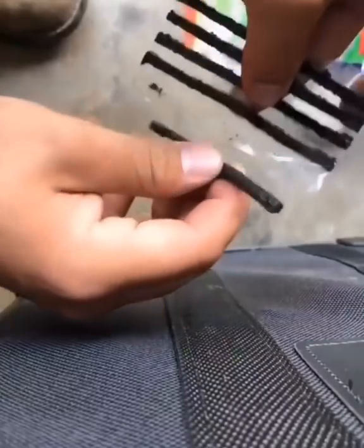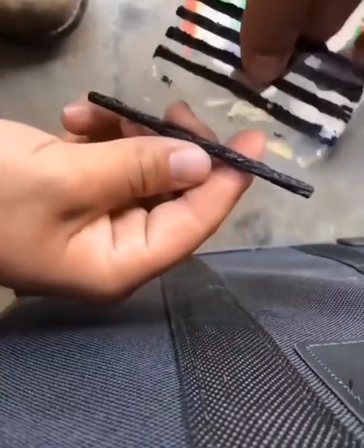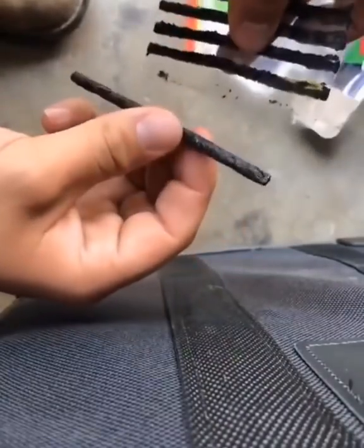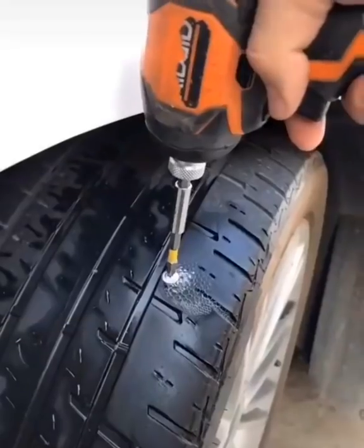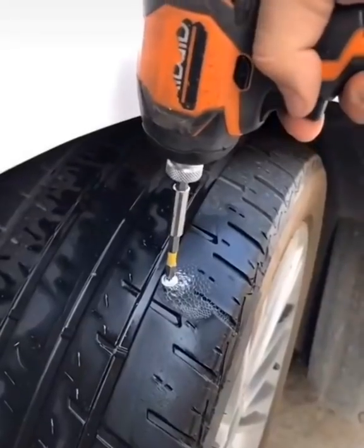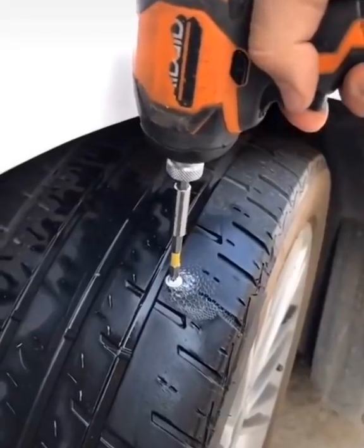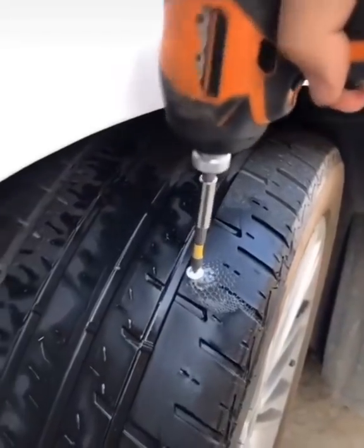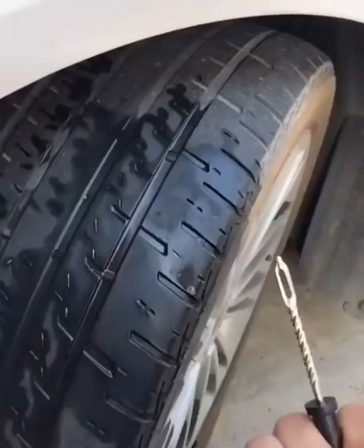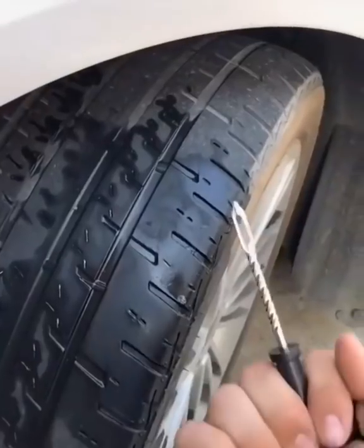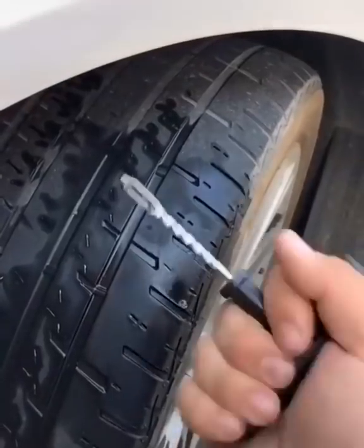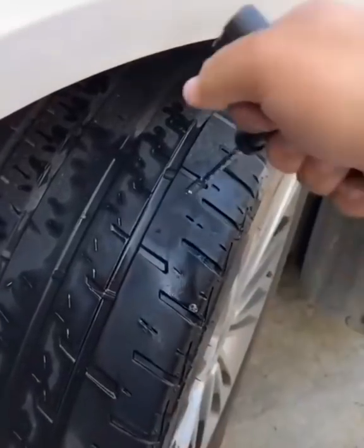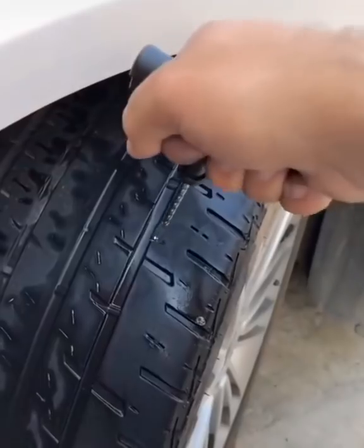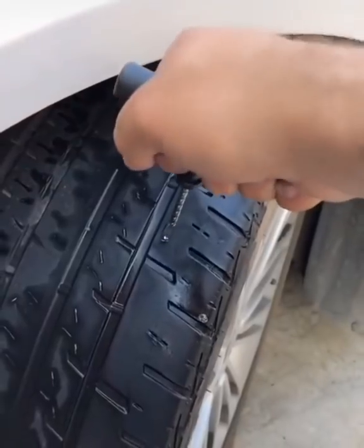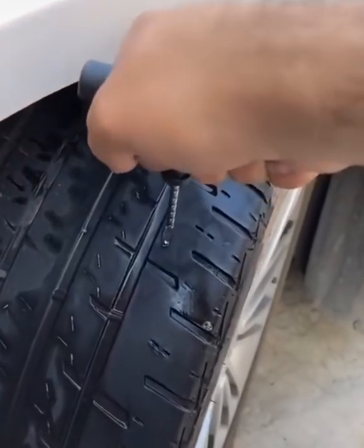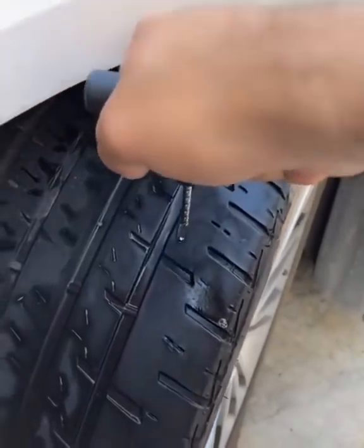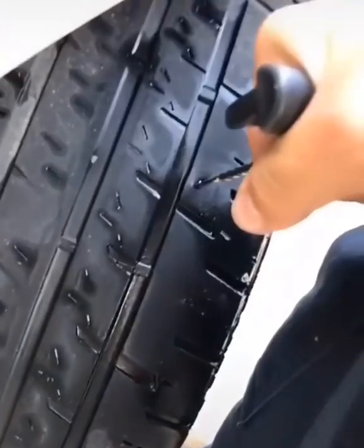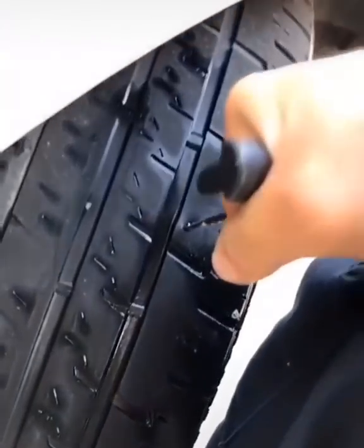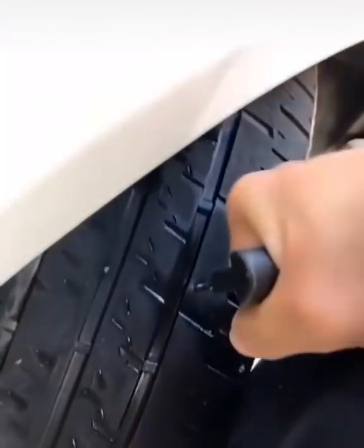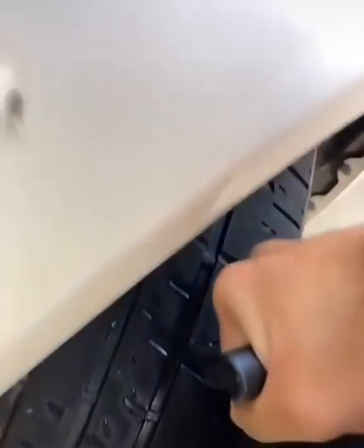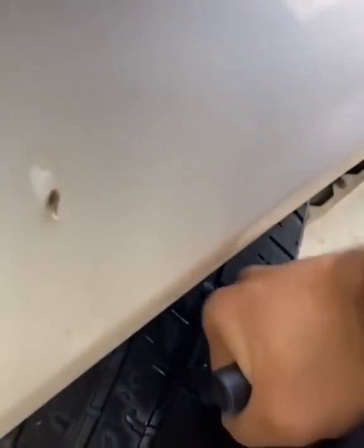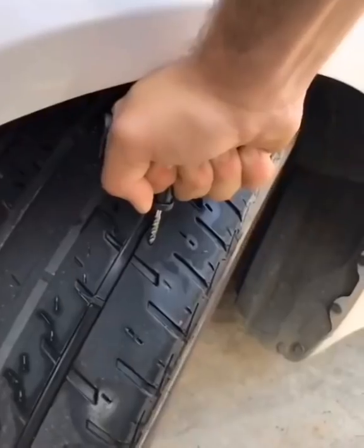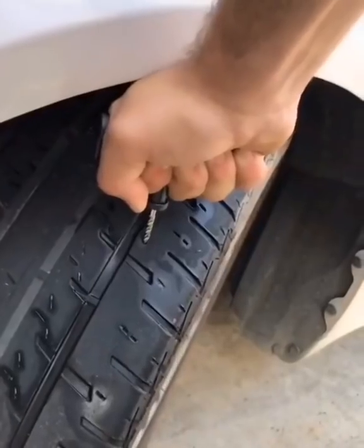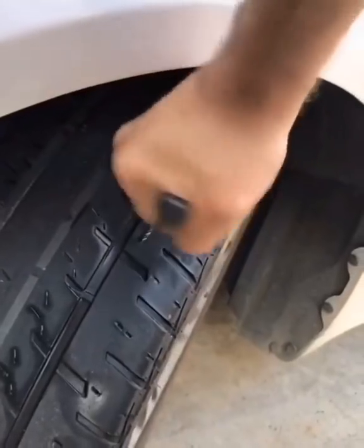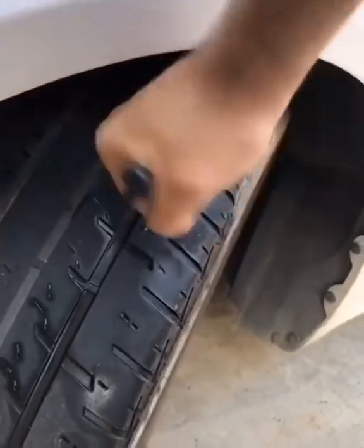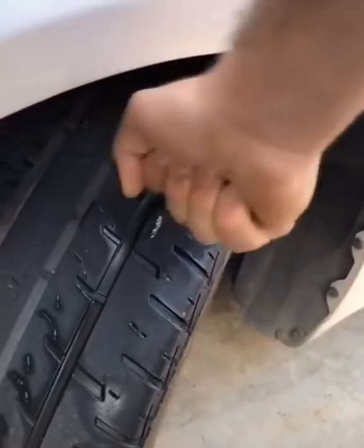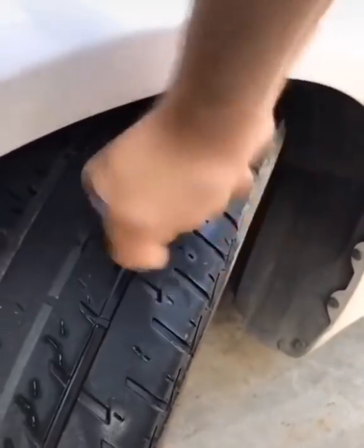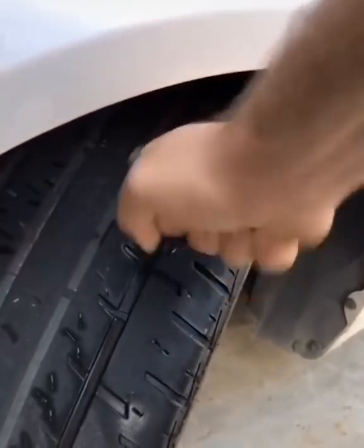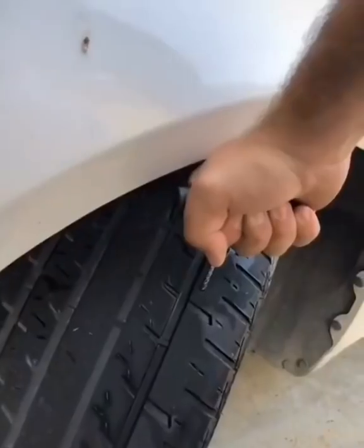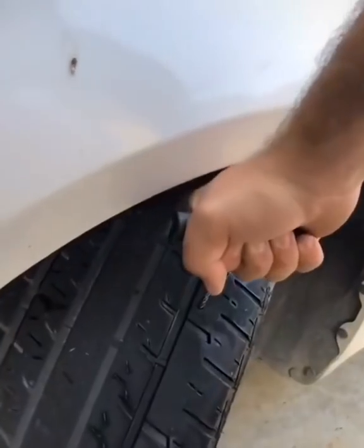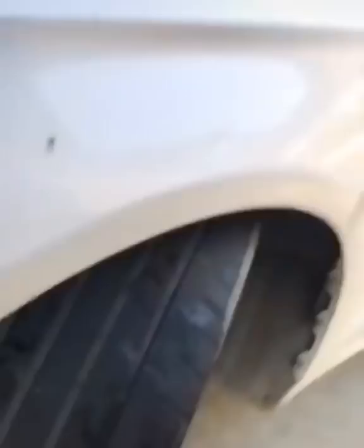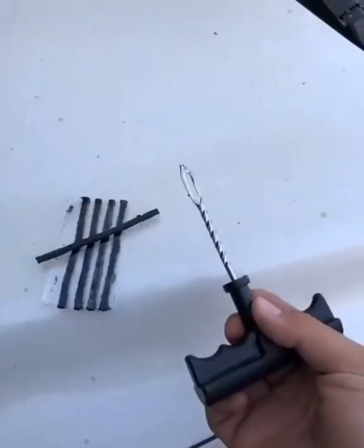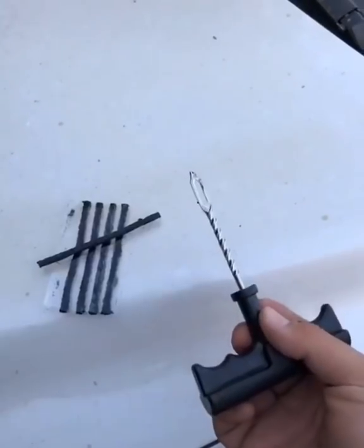Take one of these out. Next, you want to get the nail out. After you've gotten the nail out, just poke at it like this — press the tool all the way in. Once it's all the way in, go ahead and twist it to make the hole bigger, then just pull it out.